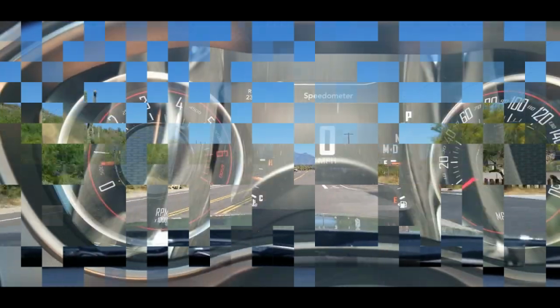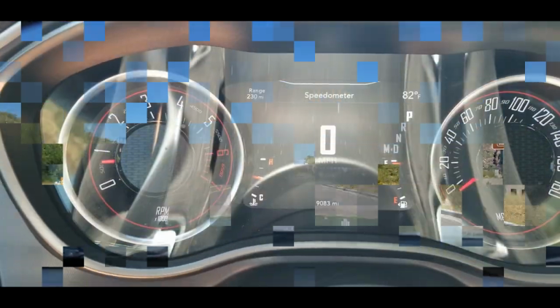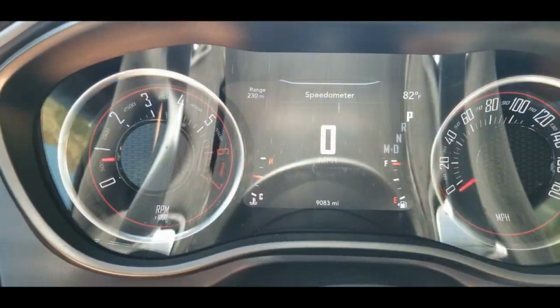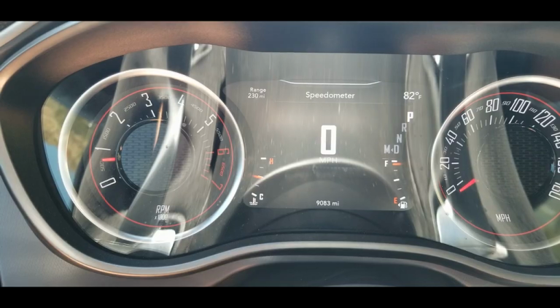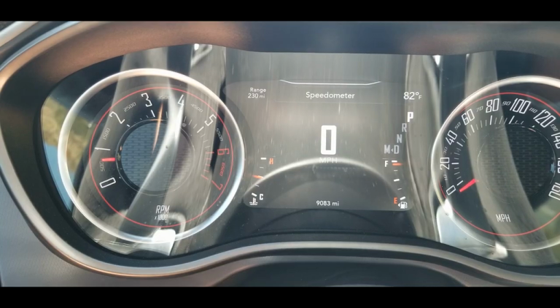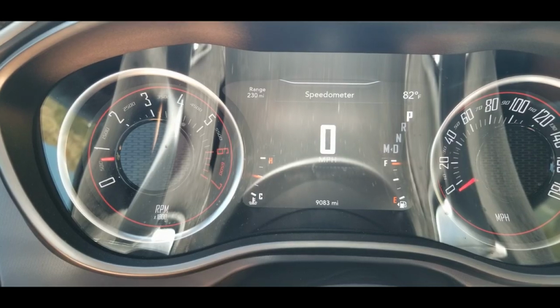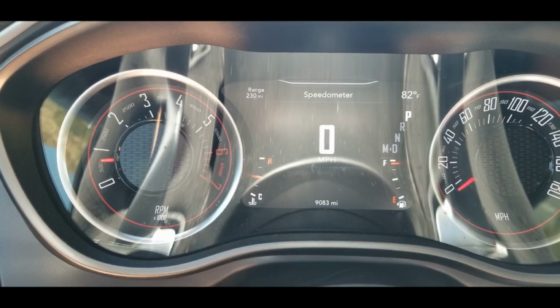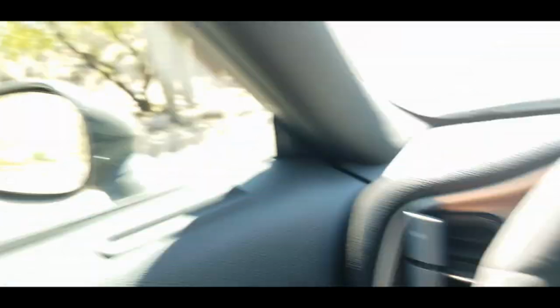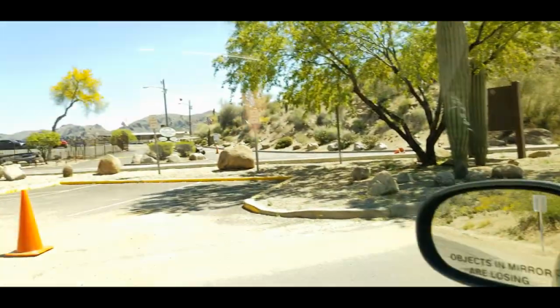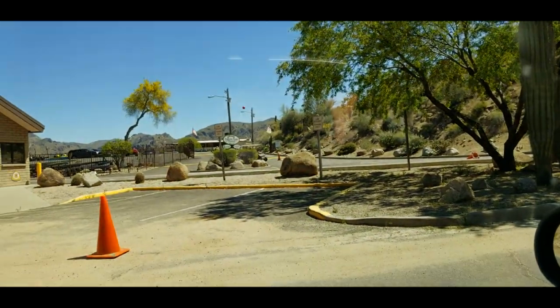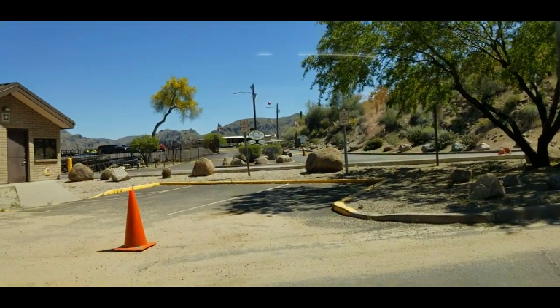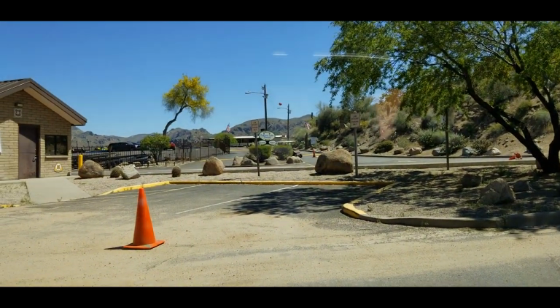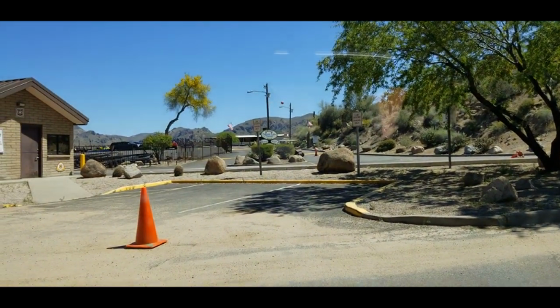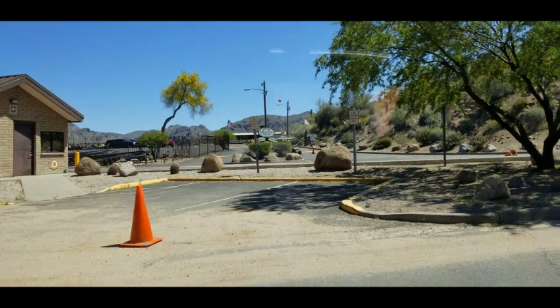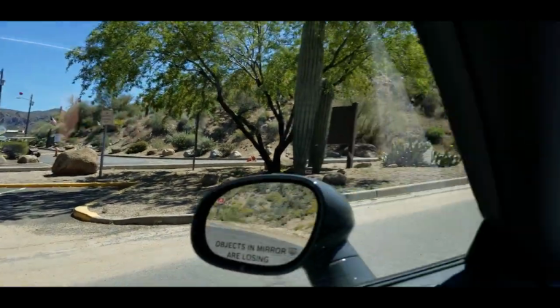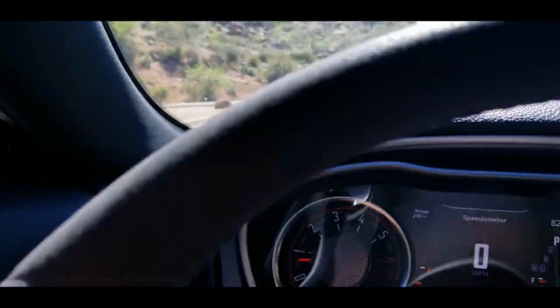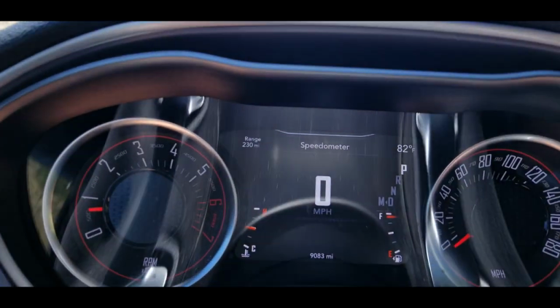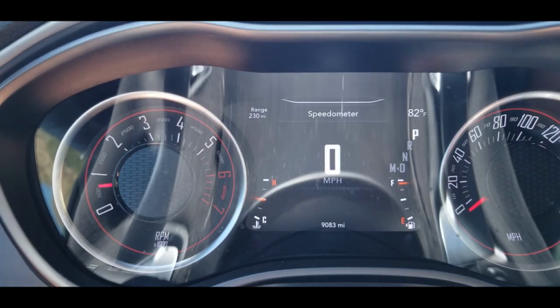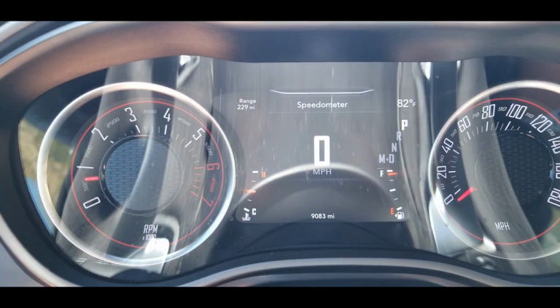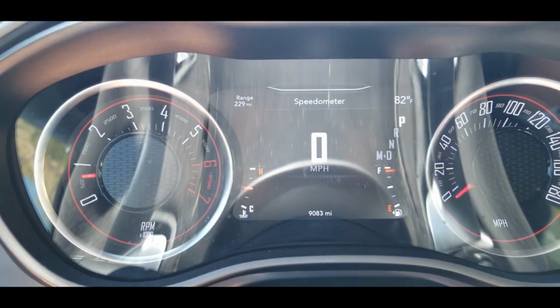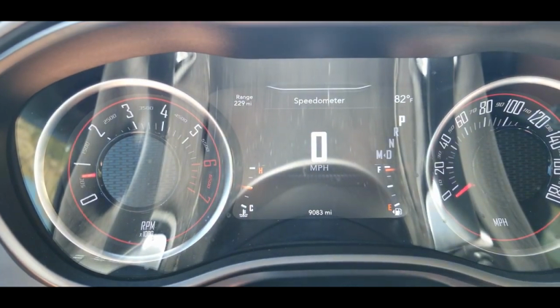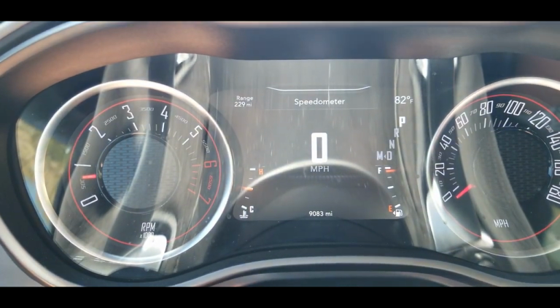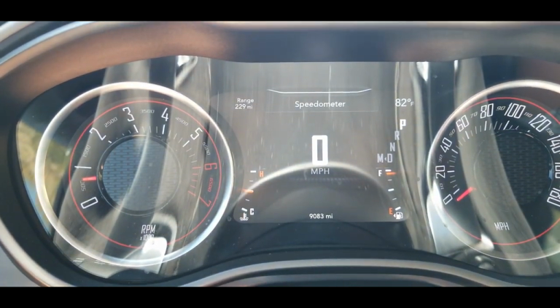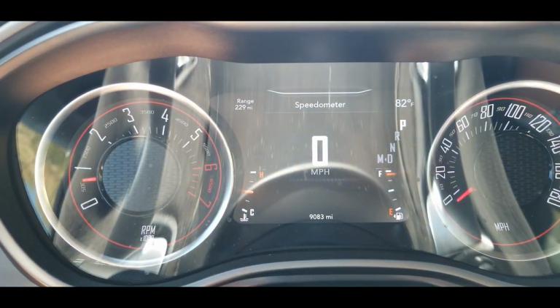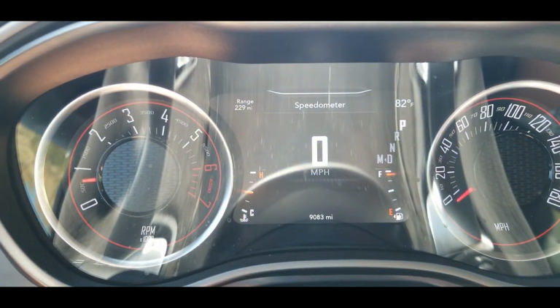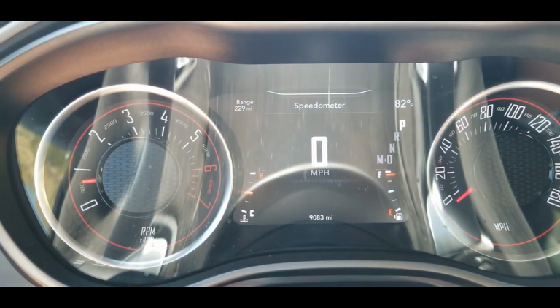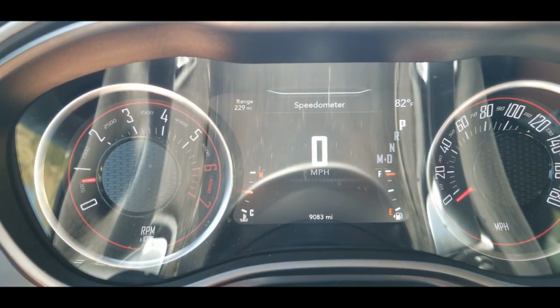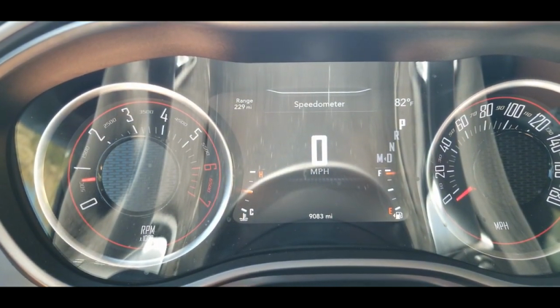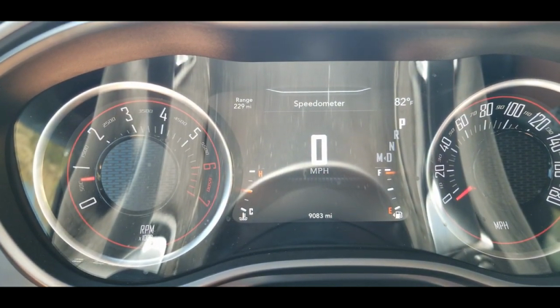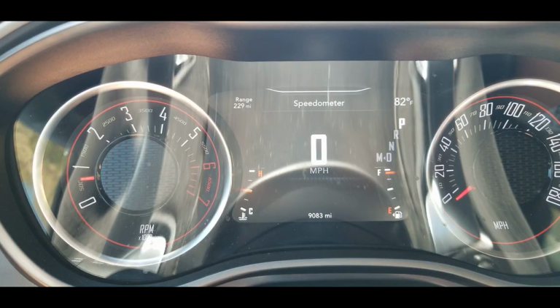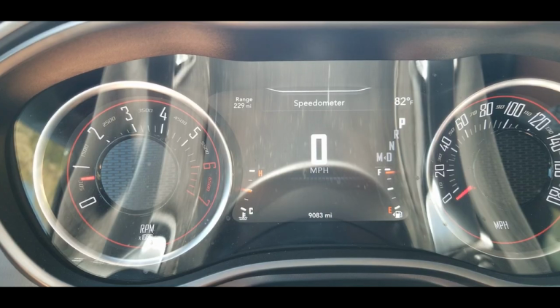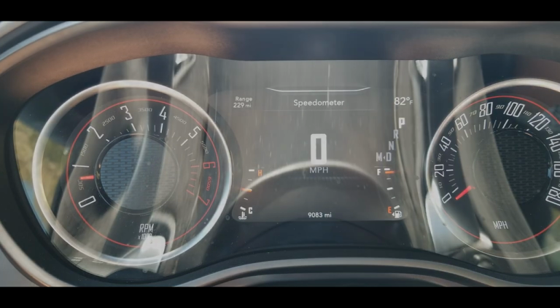I made it to my destination, which is Saguaro Lake, which is closed. It said 230, now 229 miles on my range at 9,083 miles.